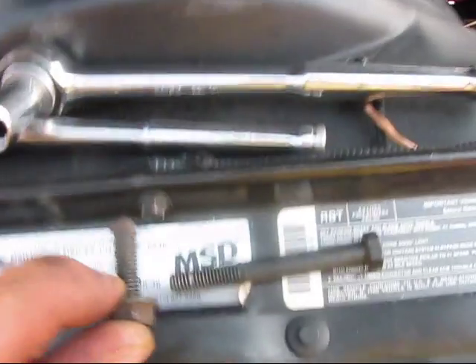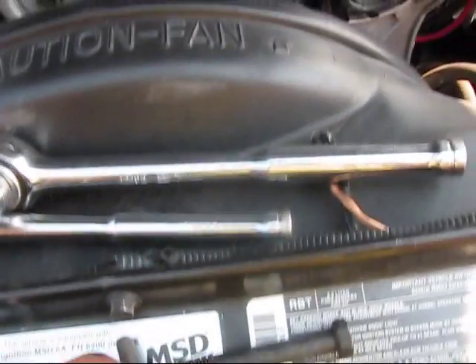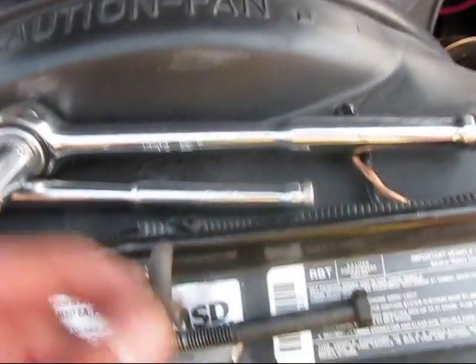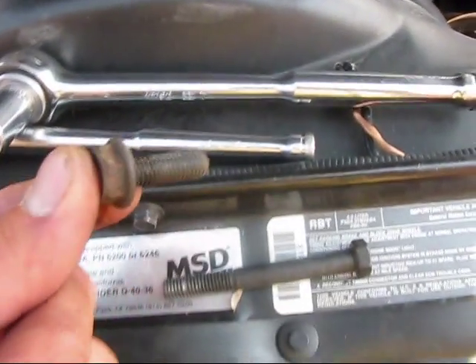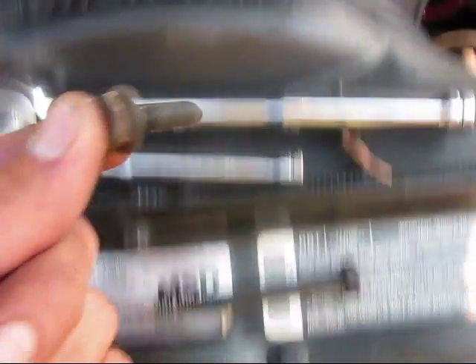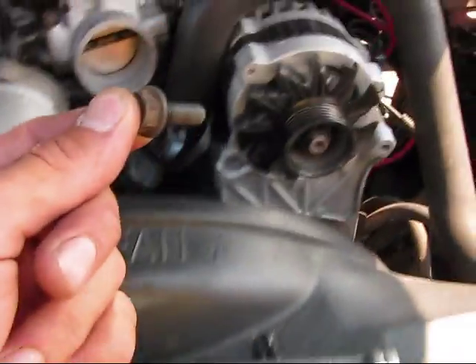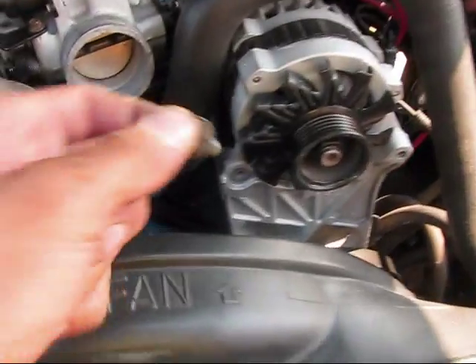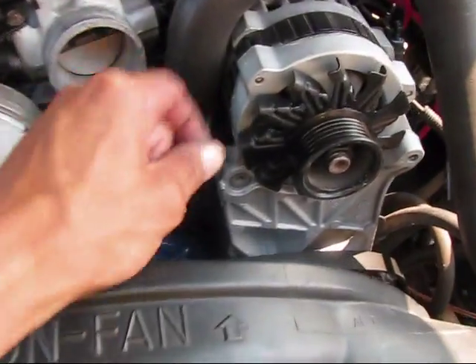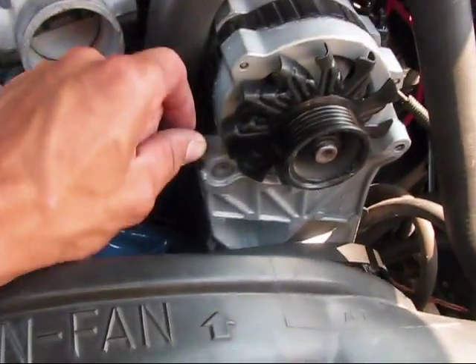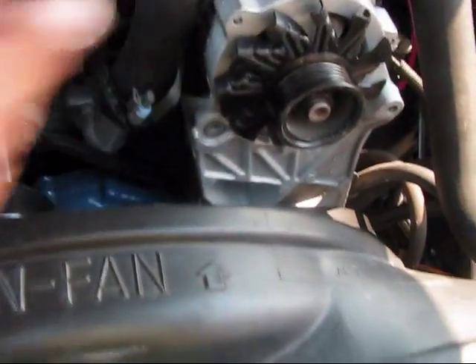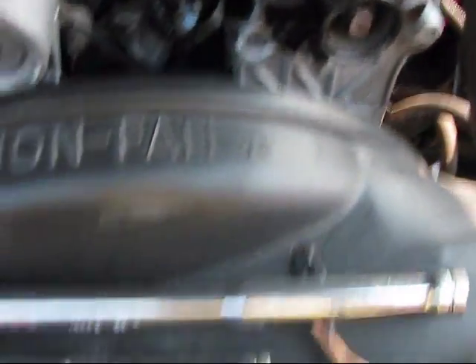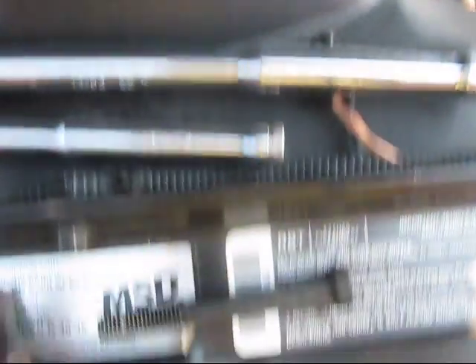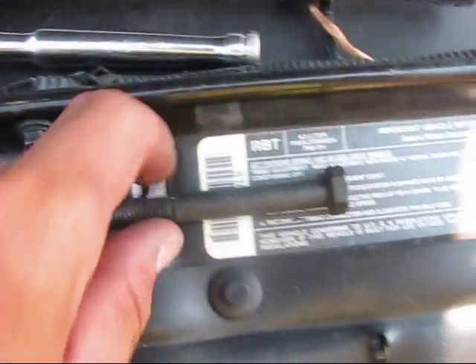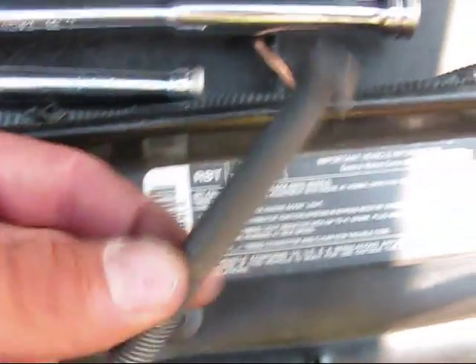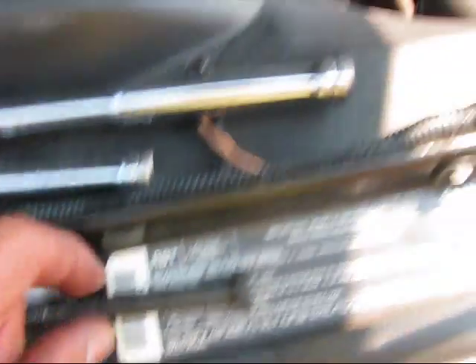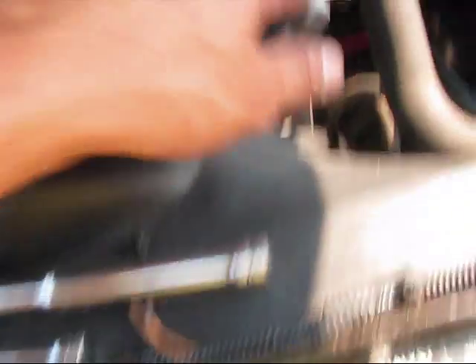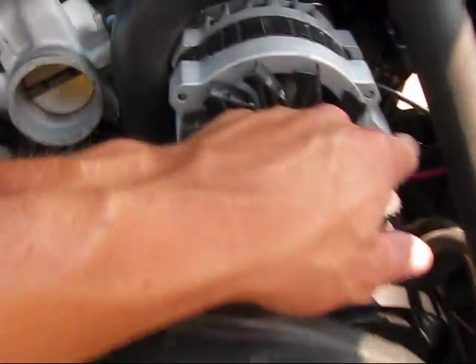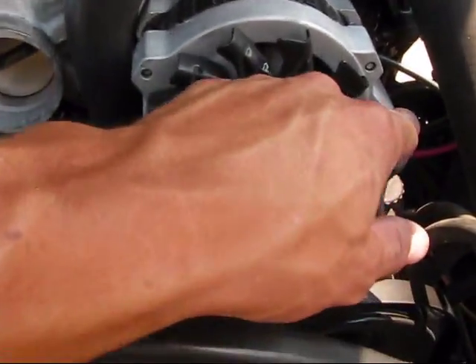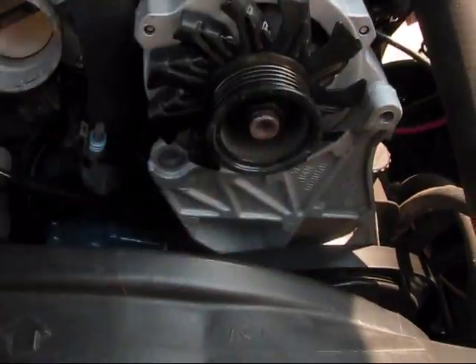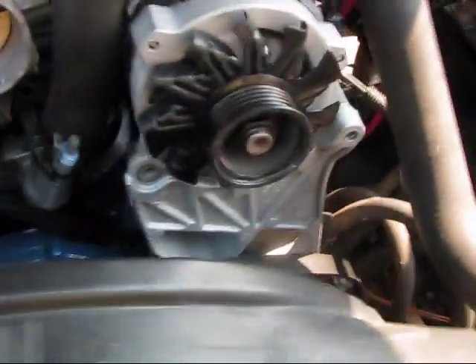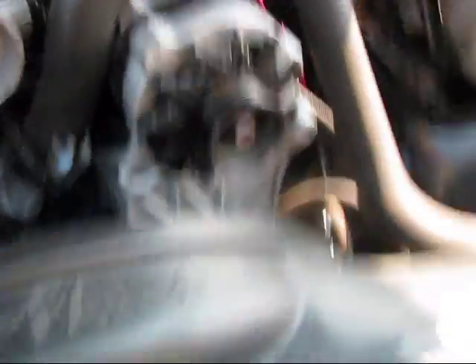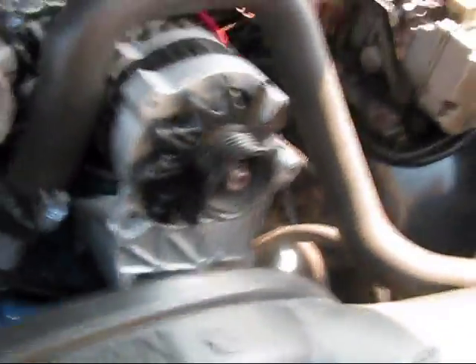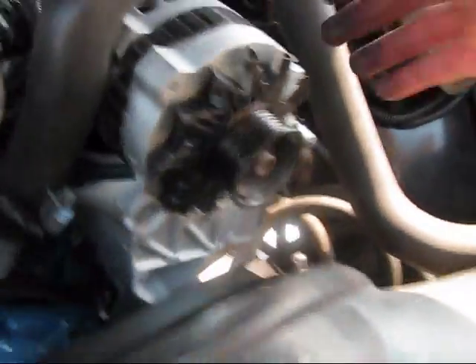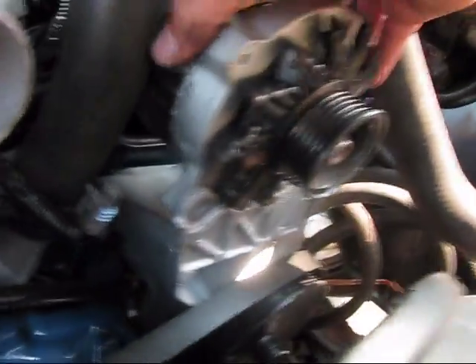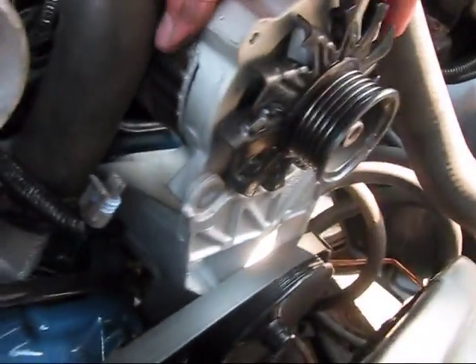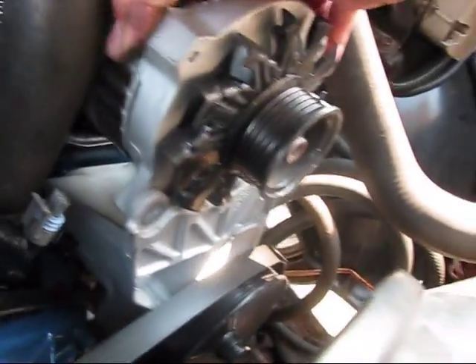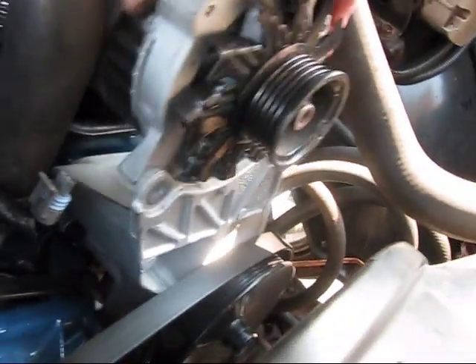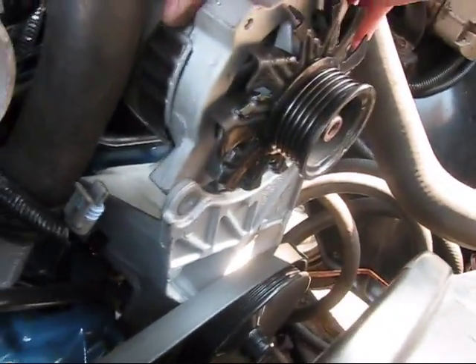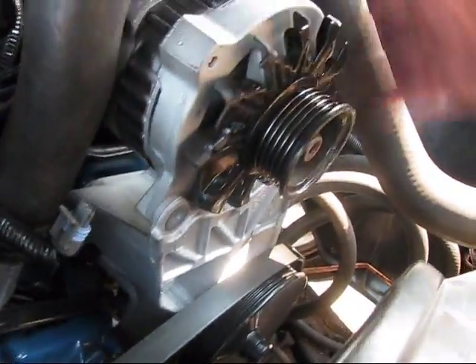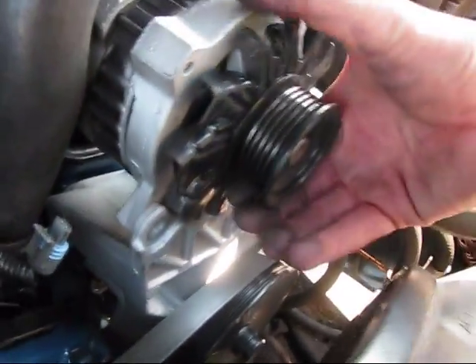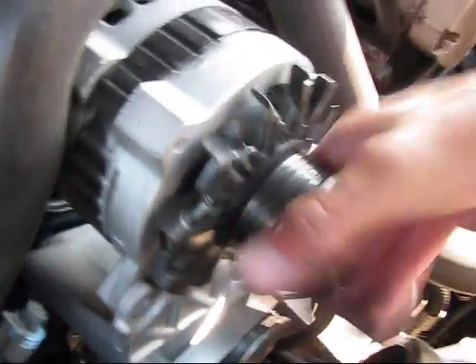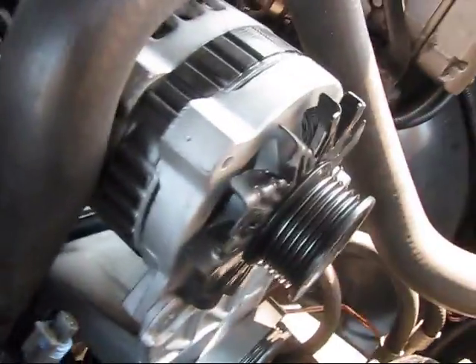So this is the small bolt for the front corner of the alternator, and that's the long stud that goes through the whole side. I've taken that out, so I should be able to just pop this guy right out.